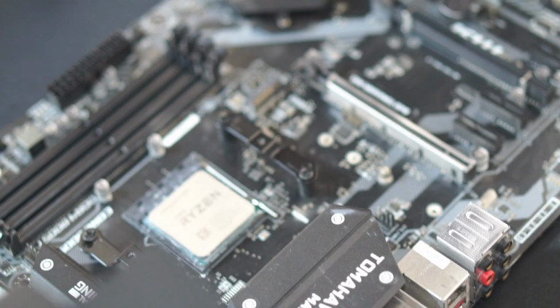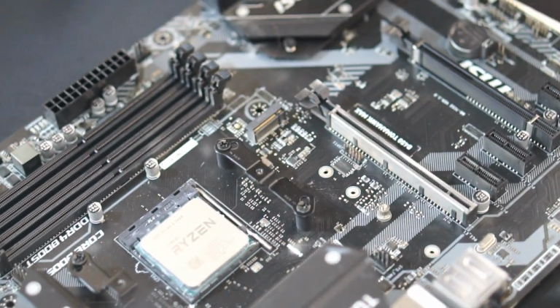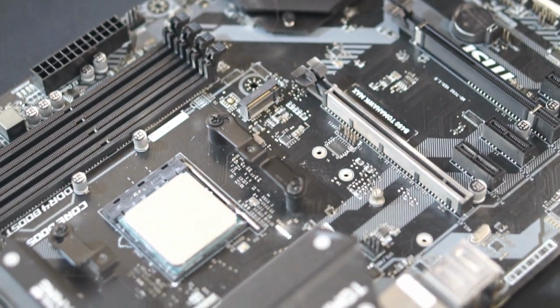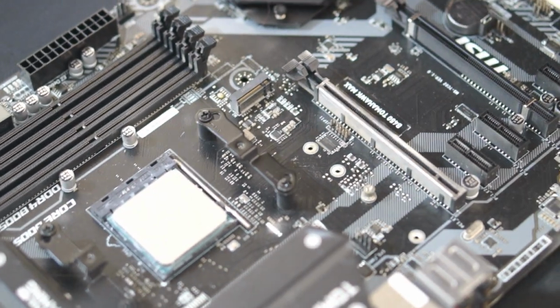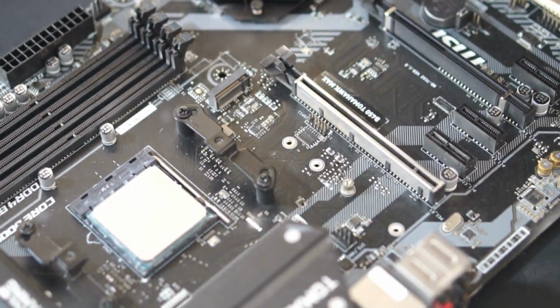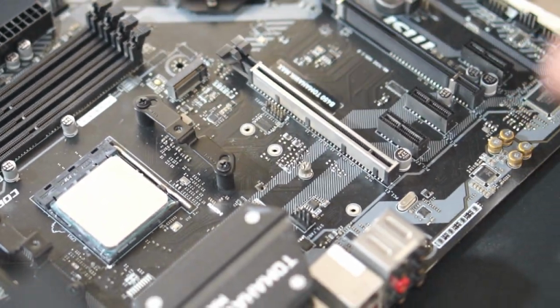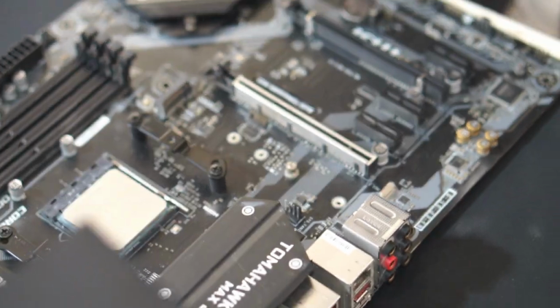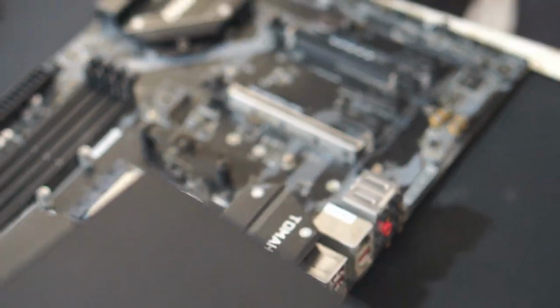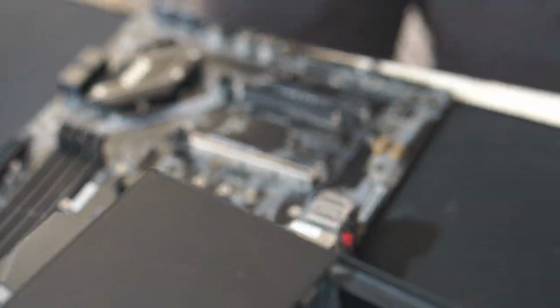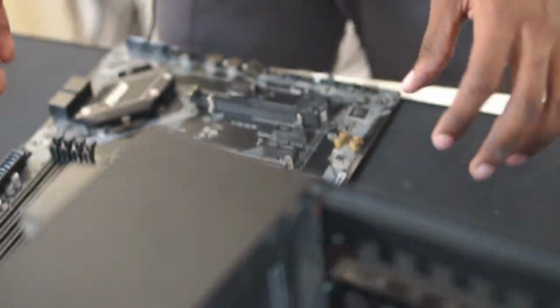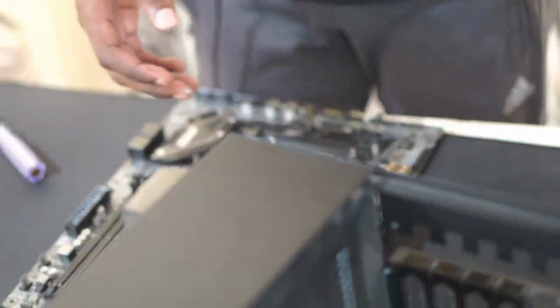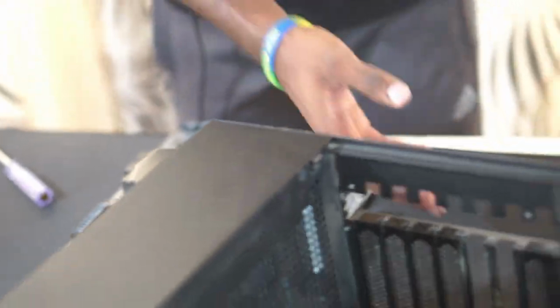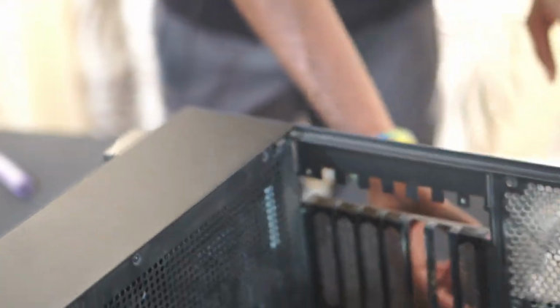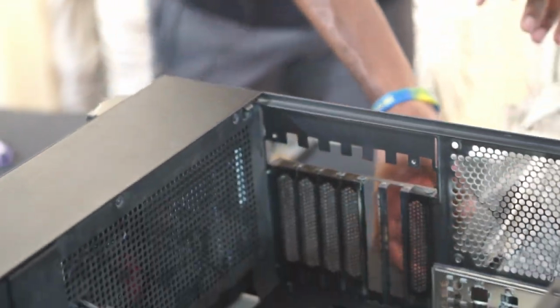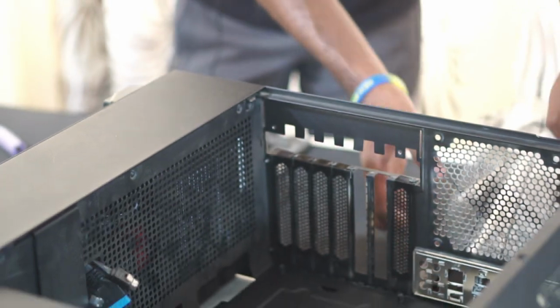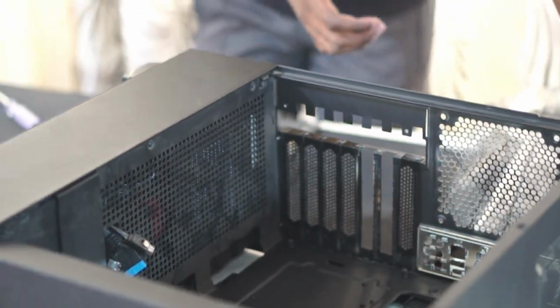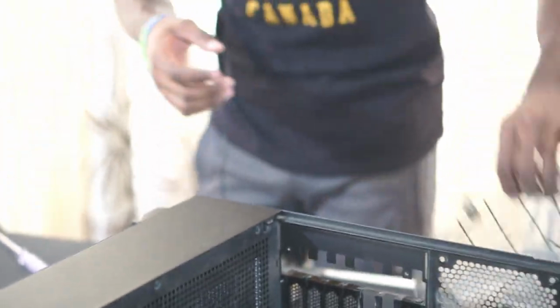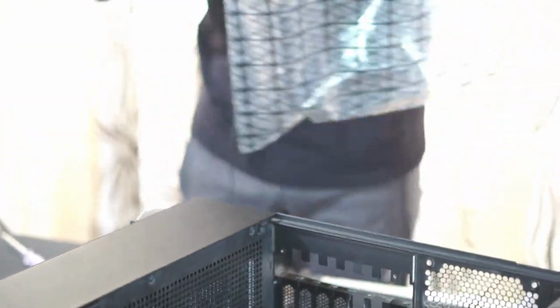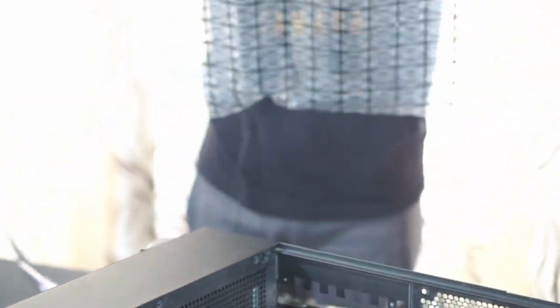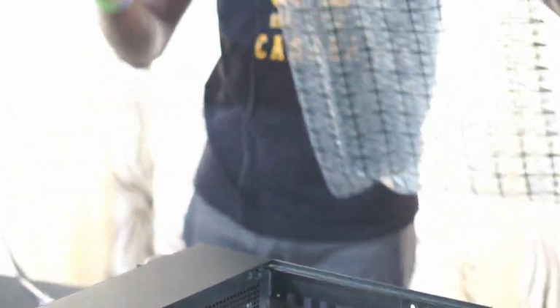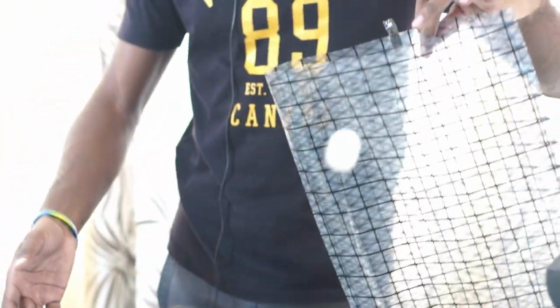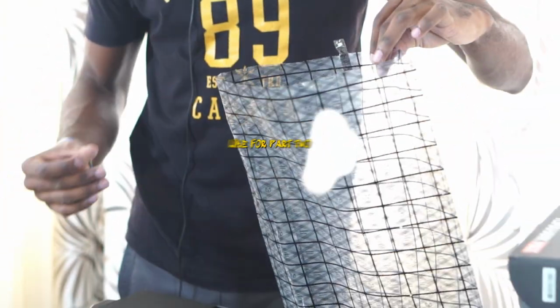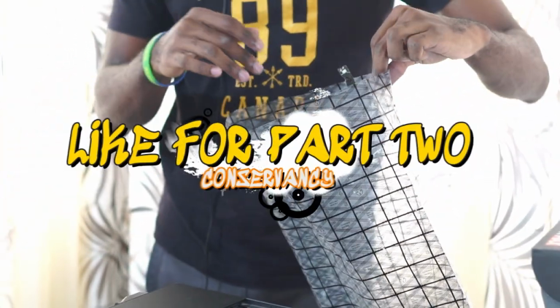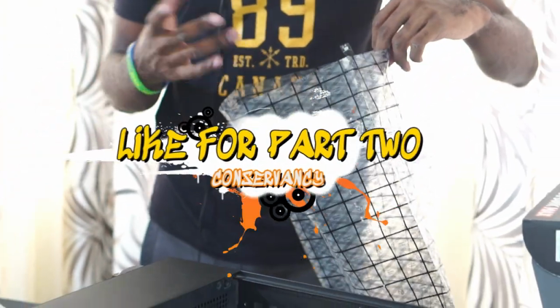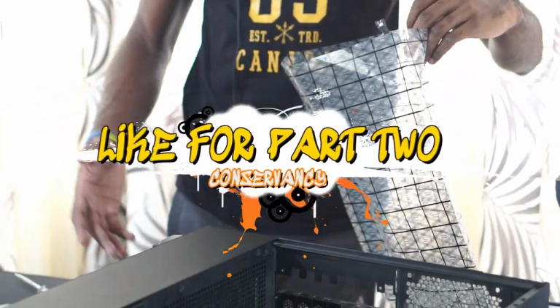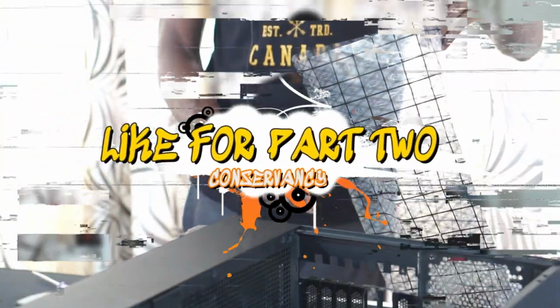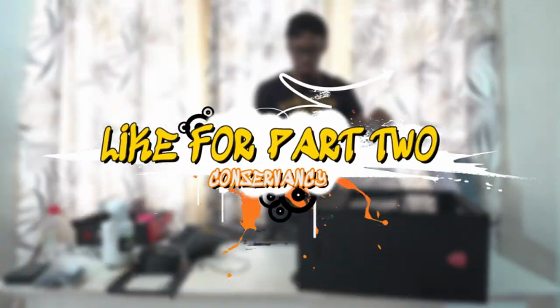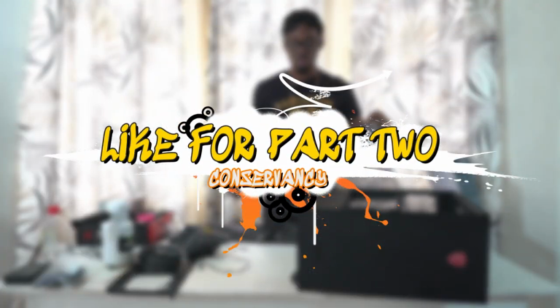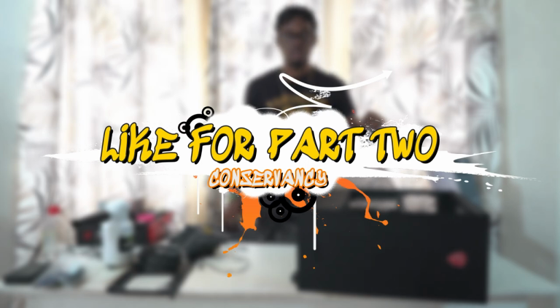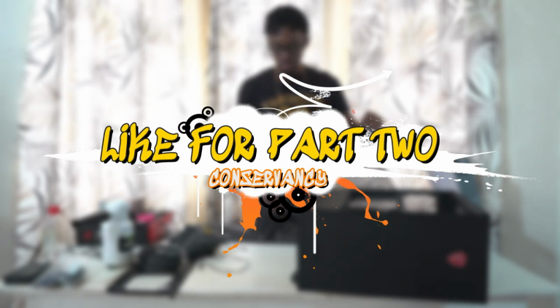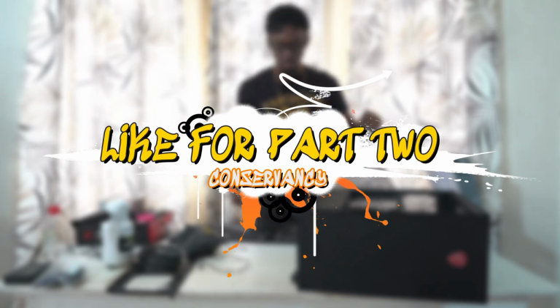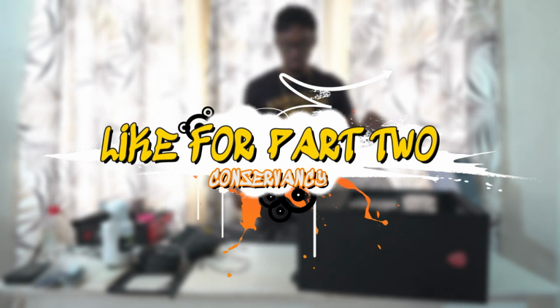Now I'm going to take out the M.2 SSD — that's done by unscrewing the small retaining screw, then pulling the drive straight off. This is my storage drive. I'll store the screw carefully so I don't lose it, and put the old motherboard into an anti-static bag for storage.